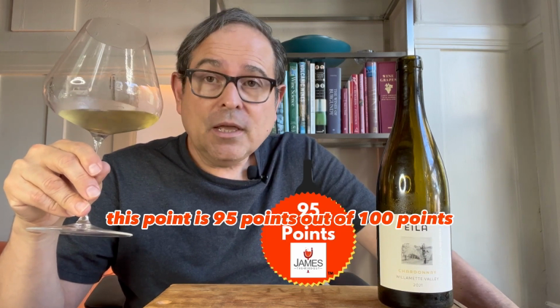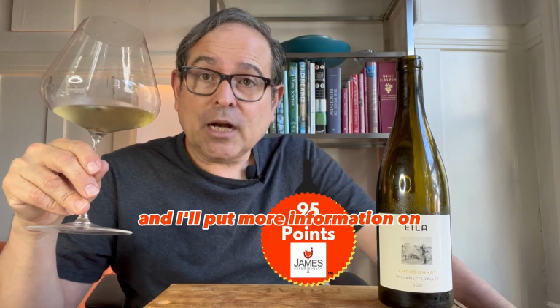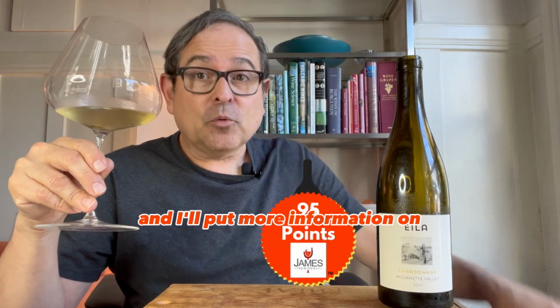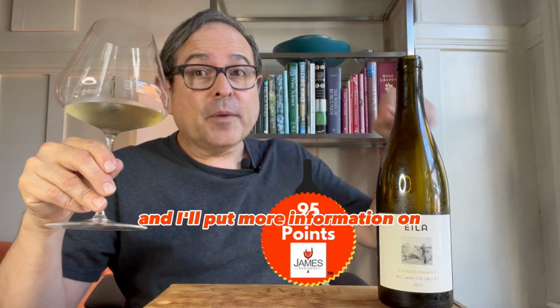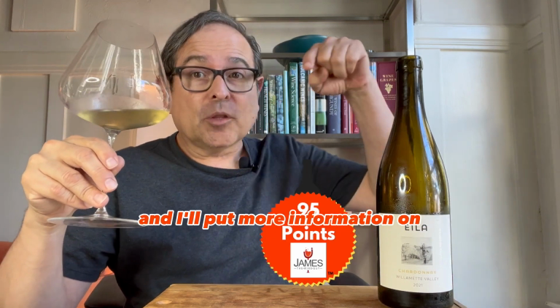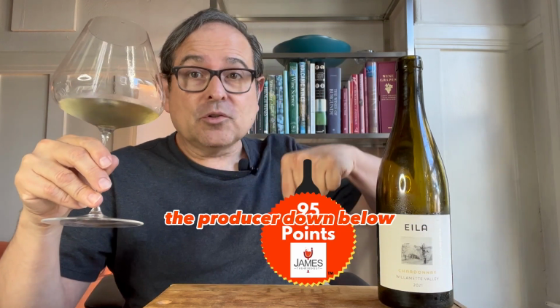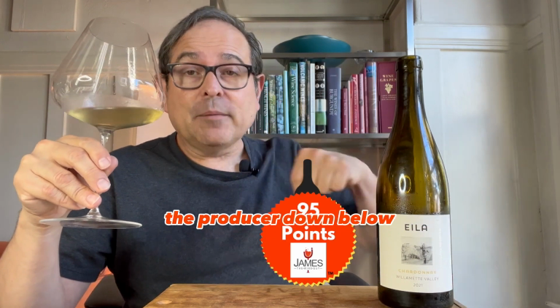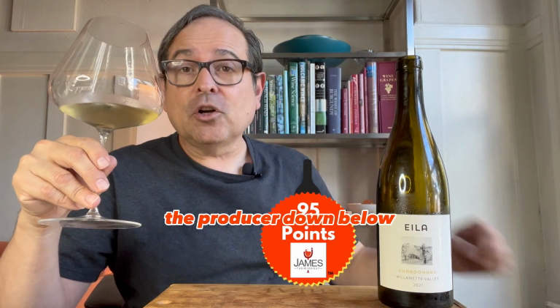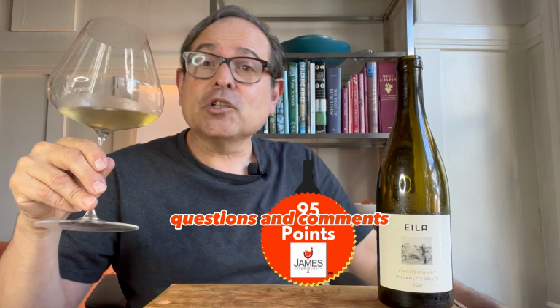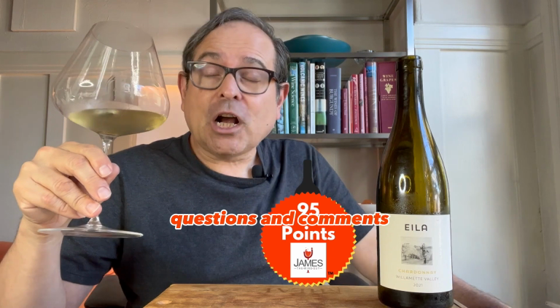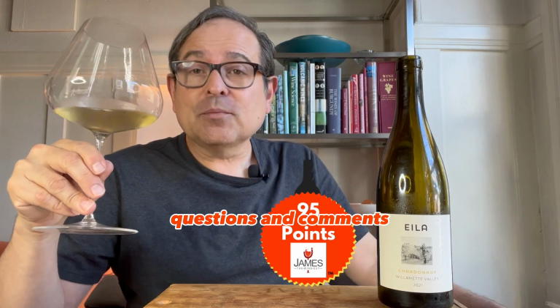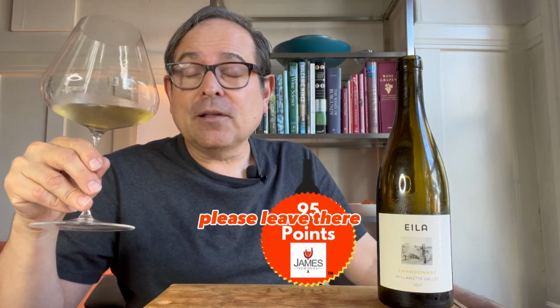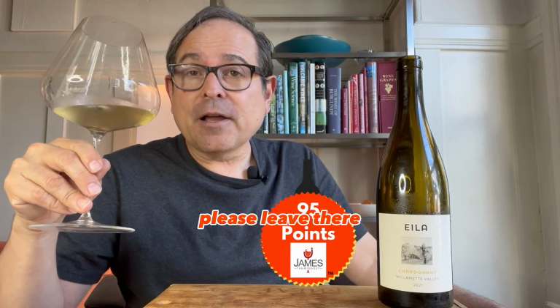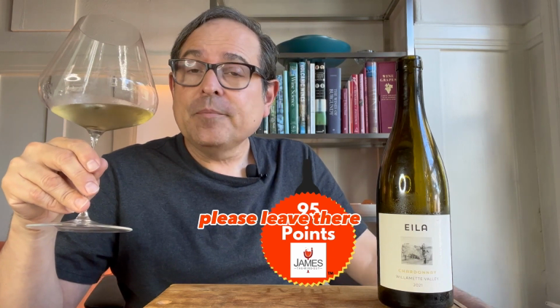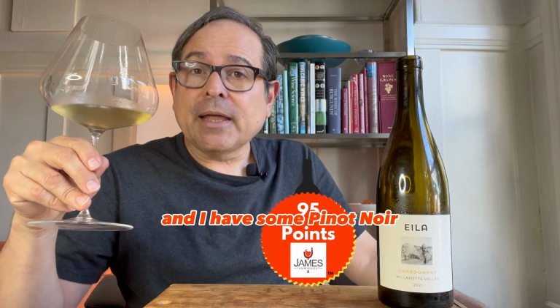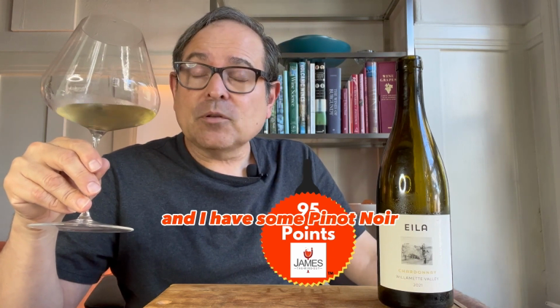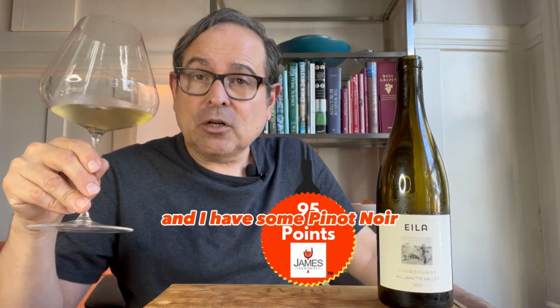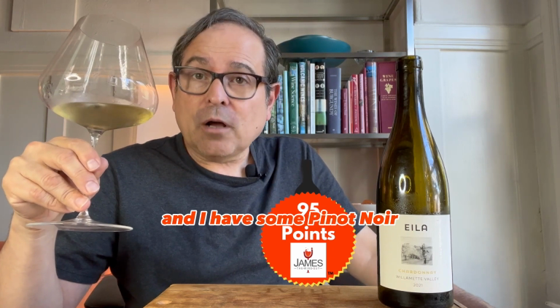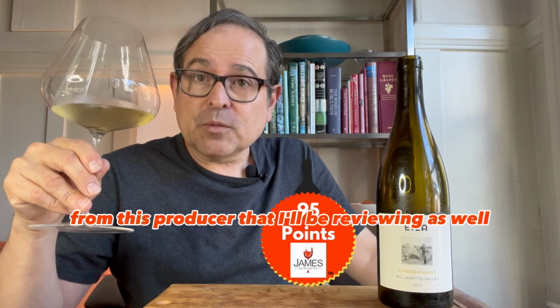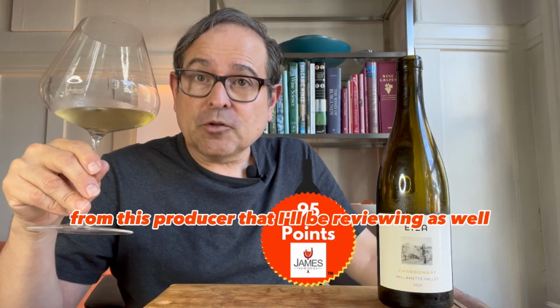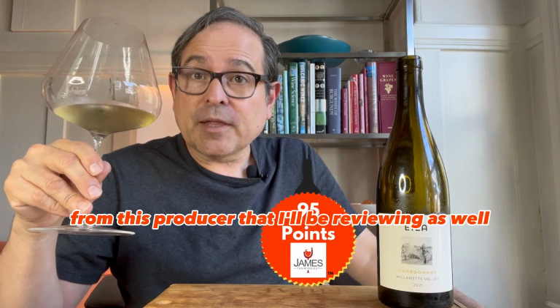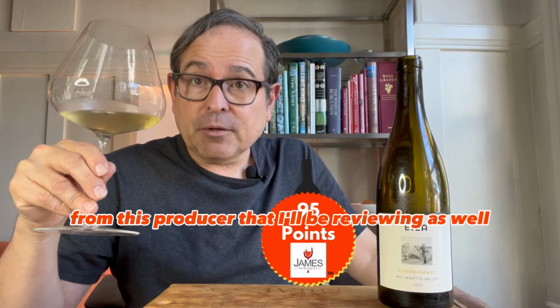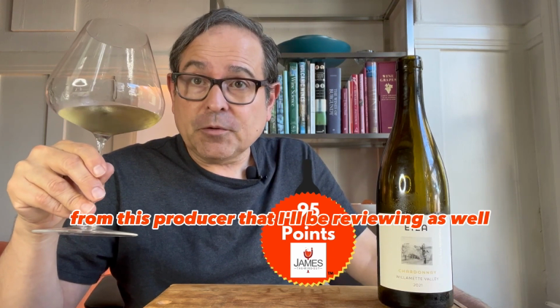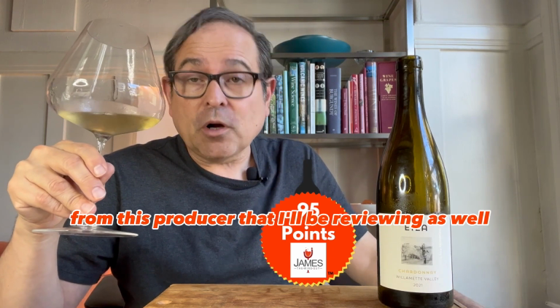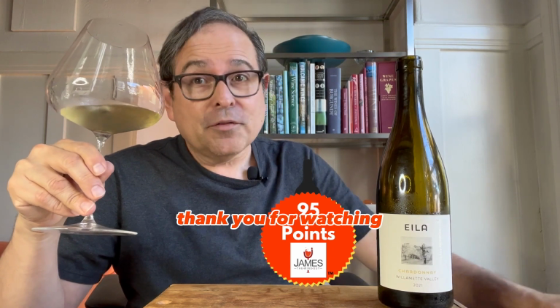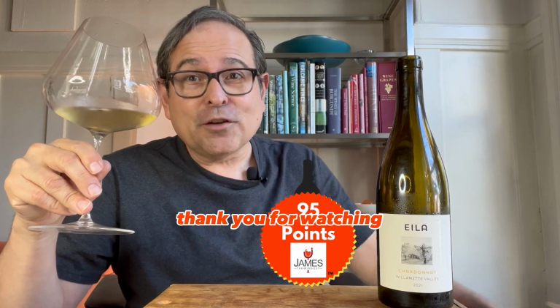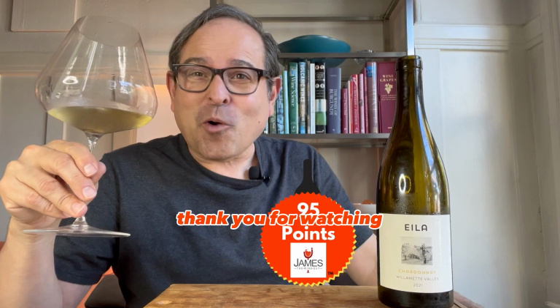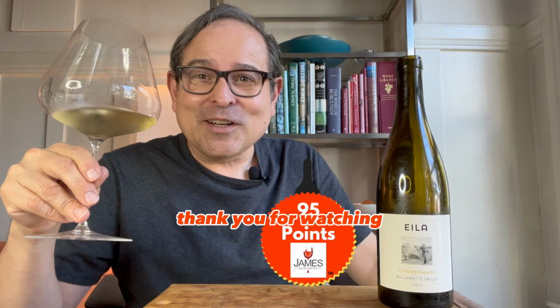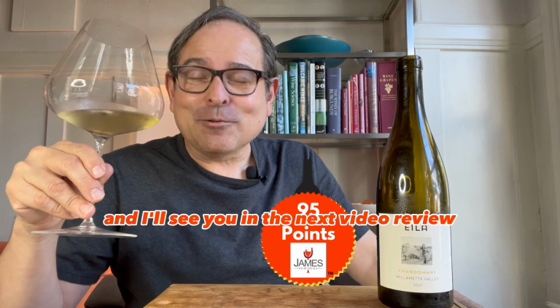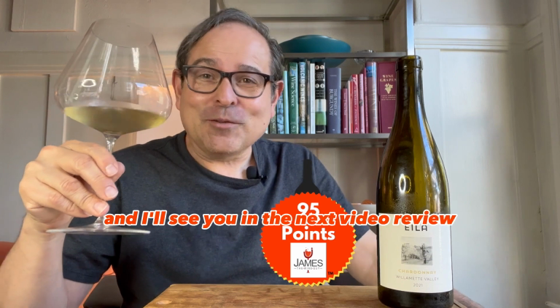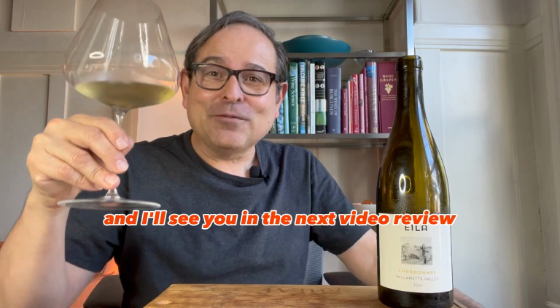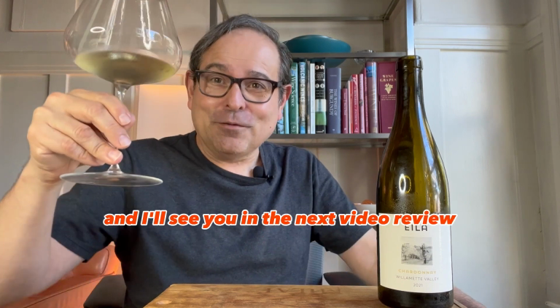I'll put more information on the producer down below. Questions and comments, please leave there. I also have some Pinot Noir from this producer that I'll be reviewing as well. Thank you for watching and I'll see you in the next video review.